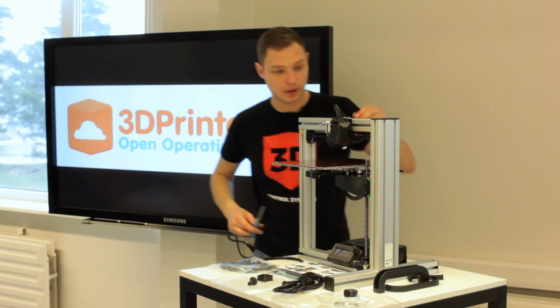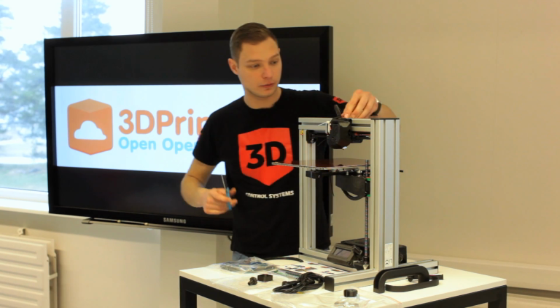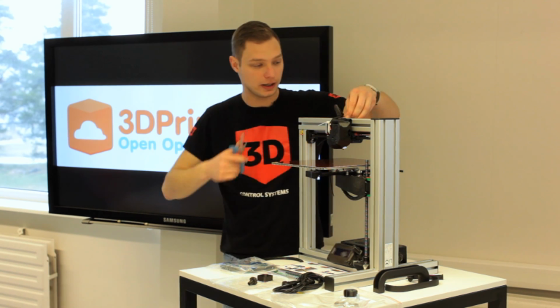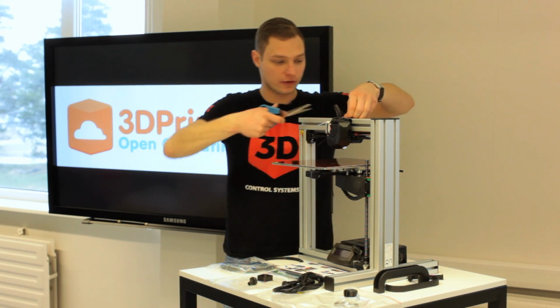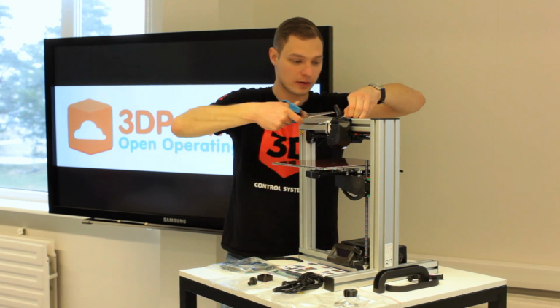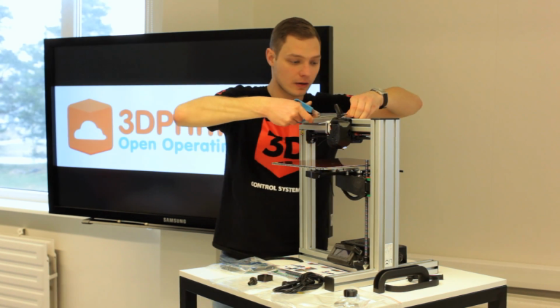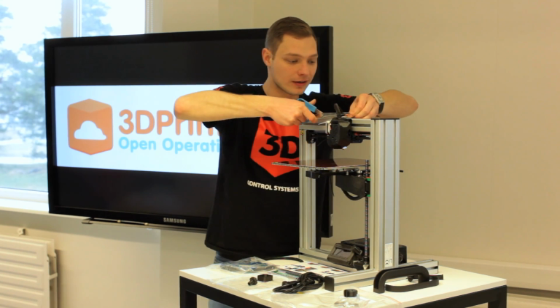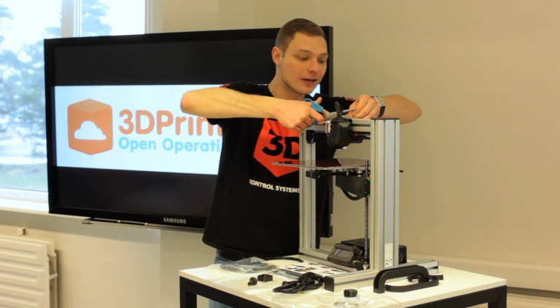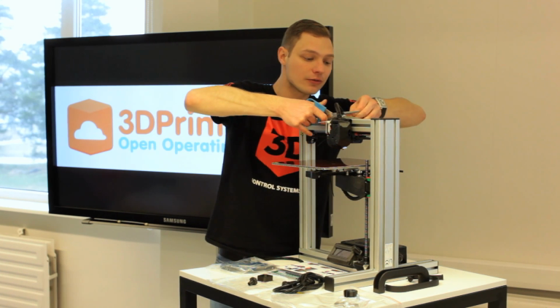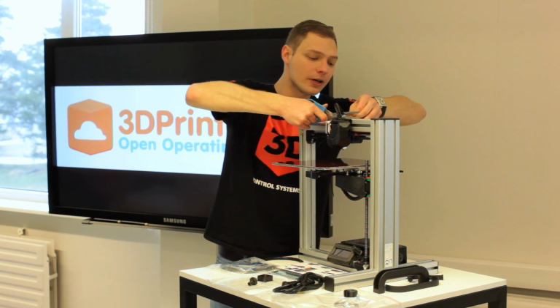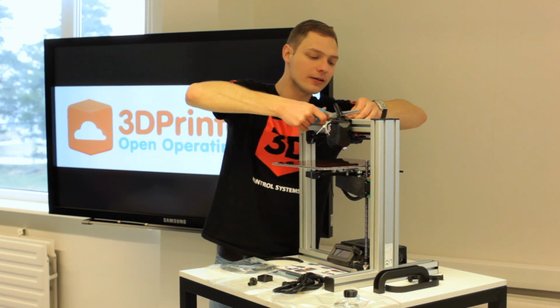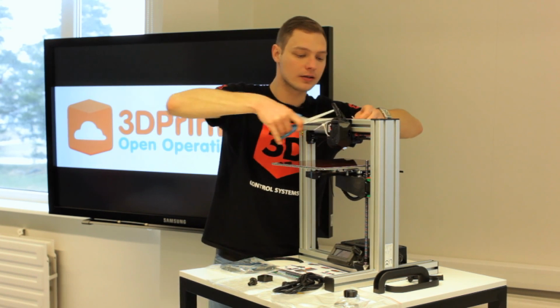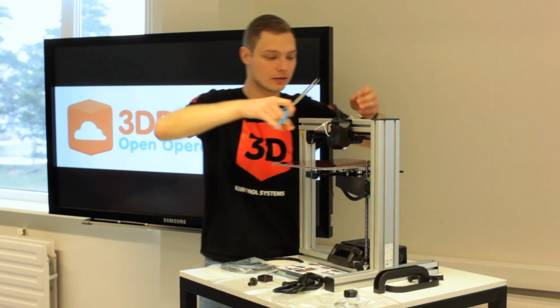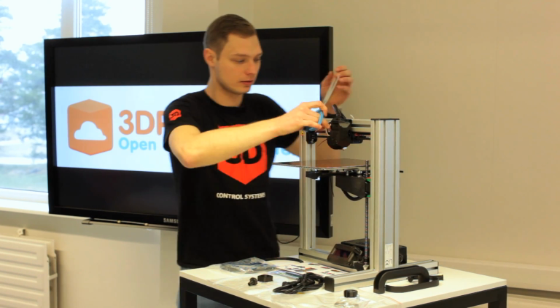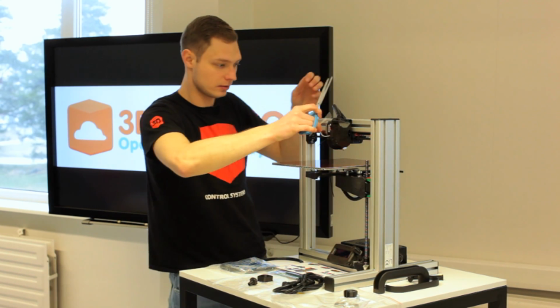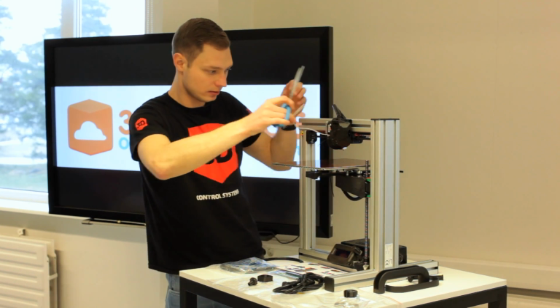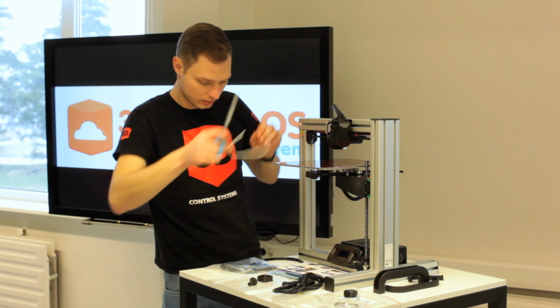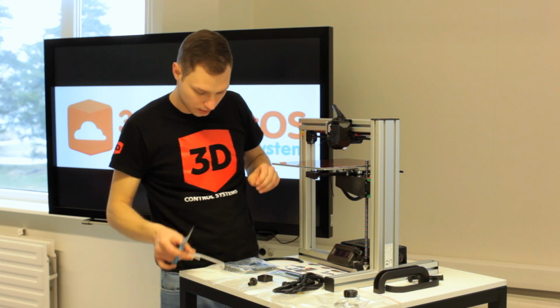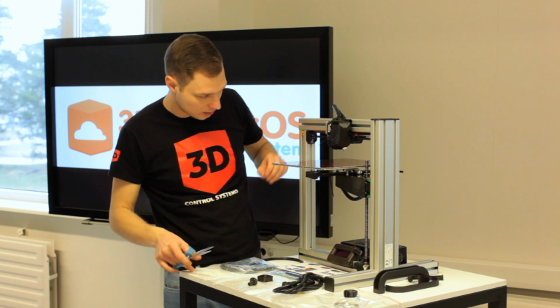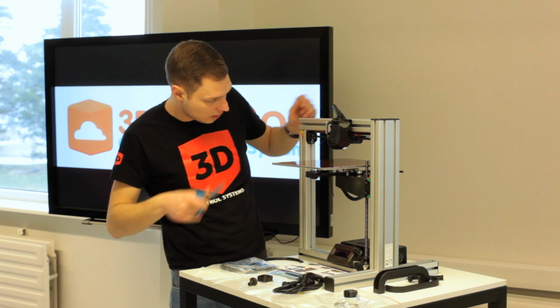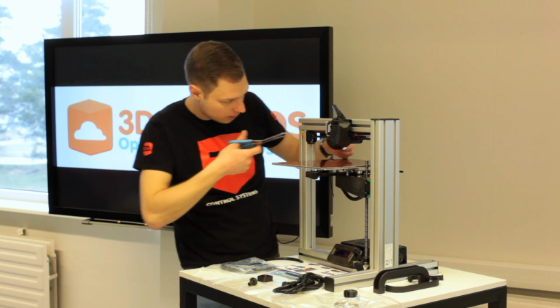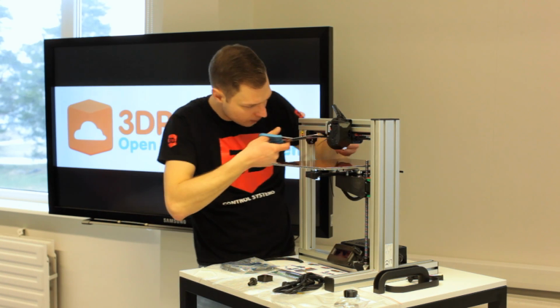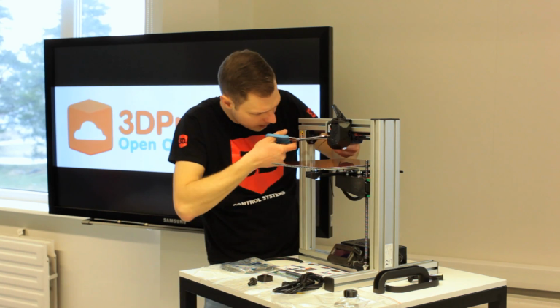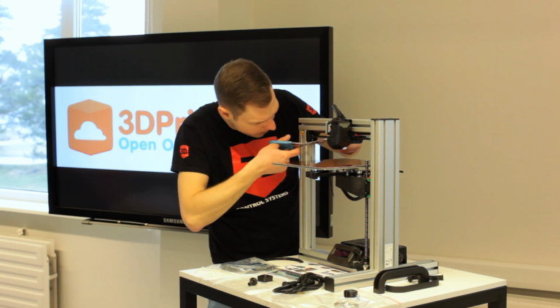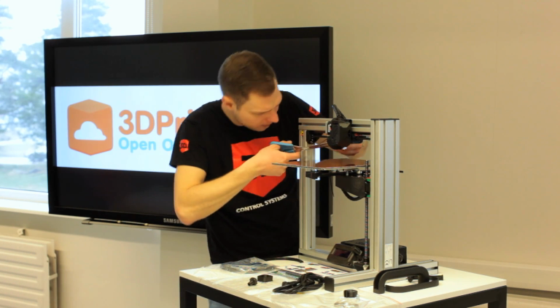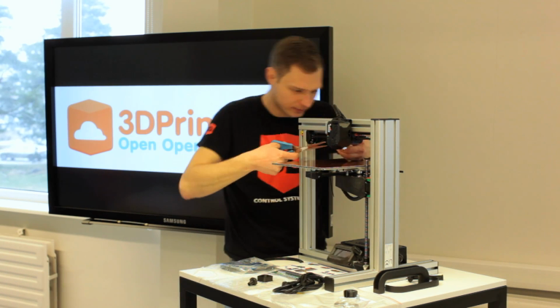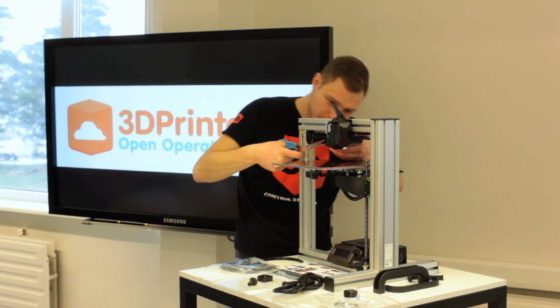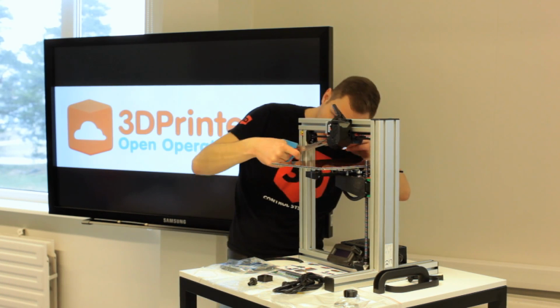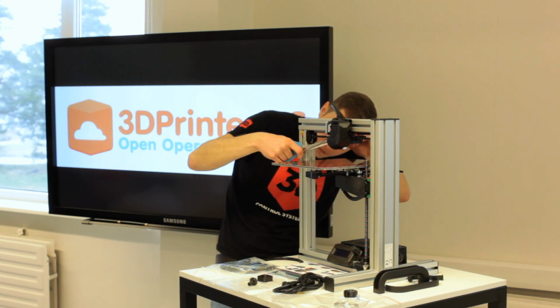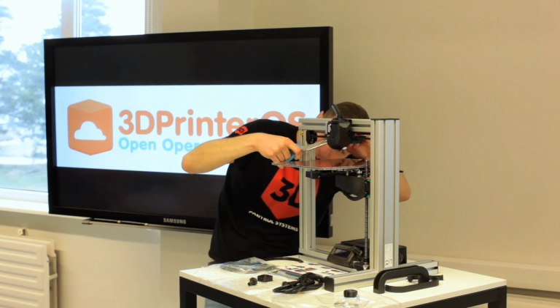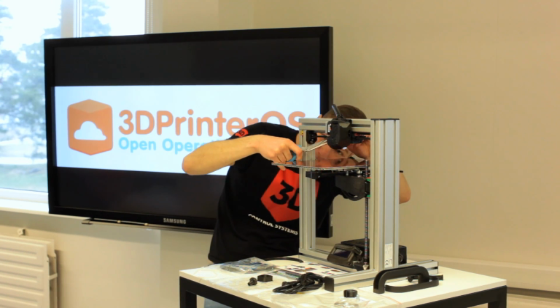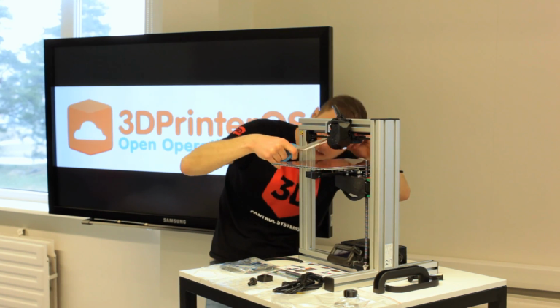Now I'm going to release the extruder head and release the belts. Be careful not to cut them.